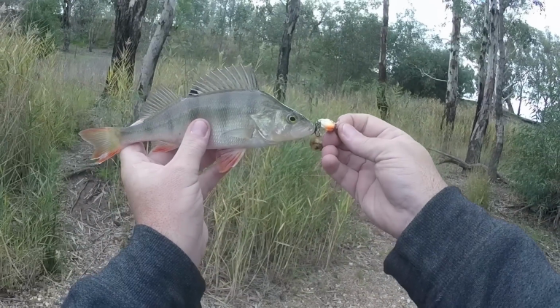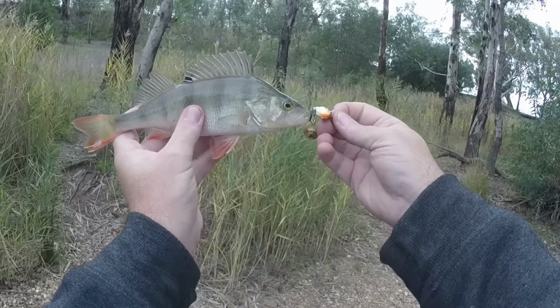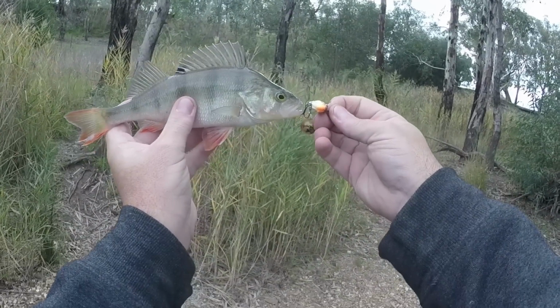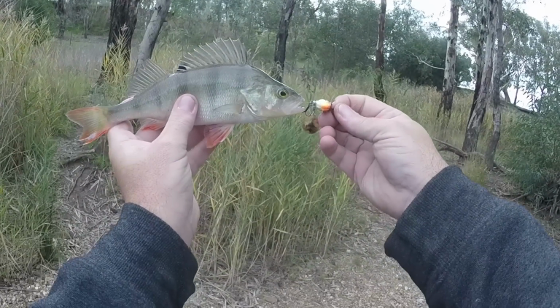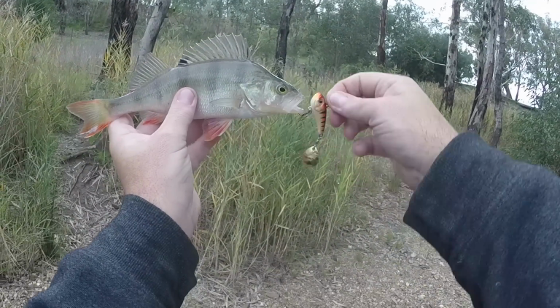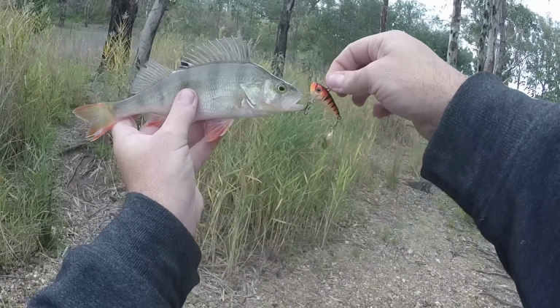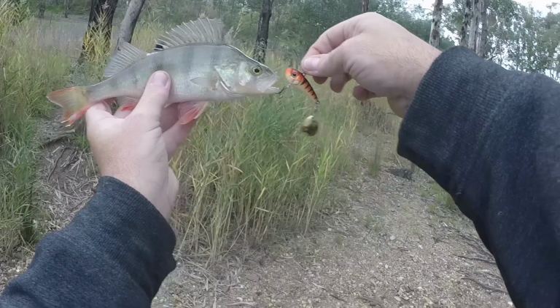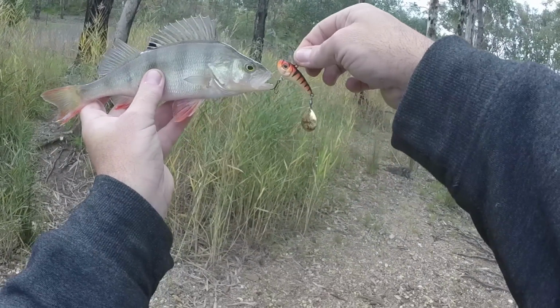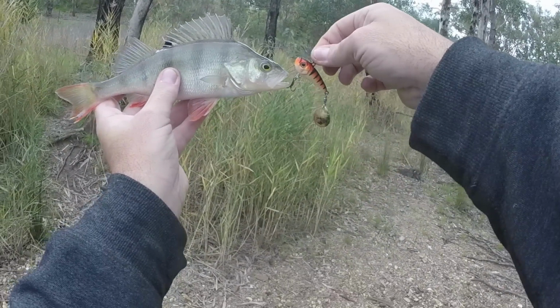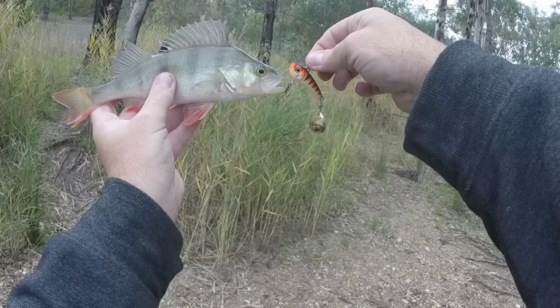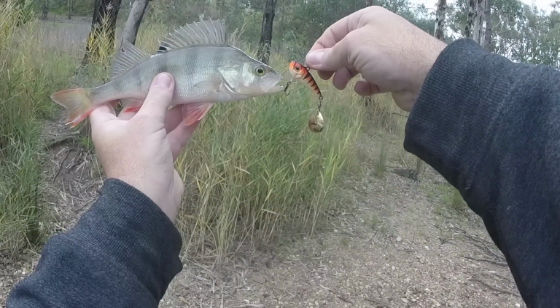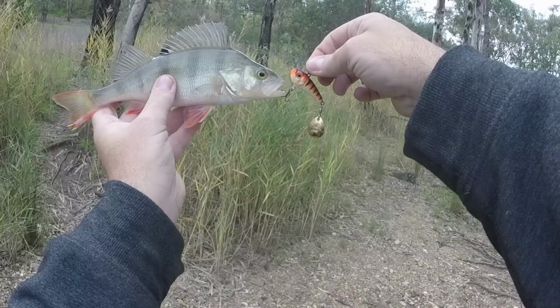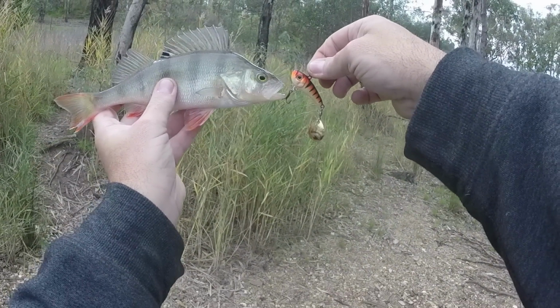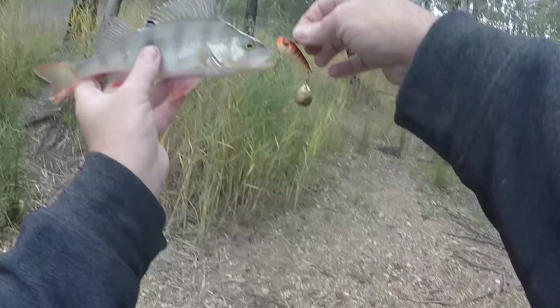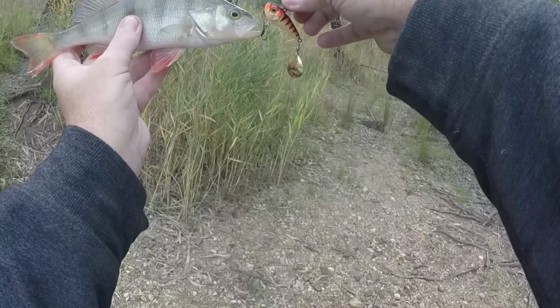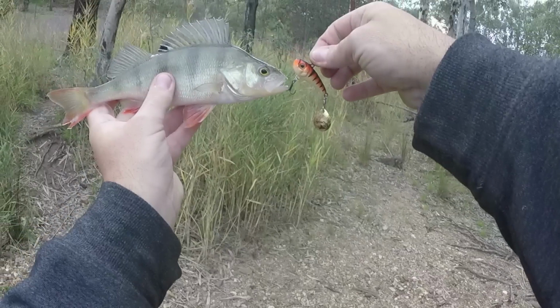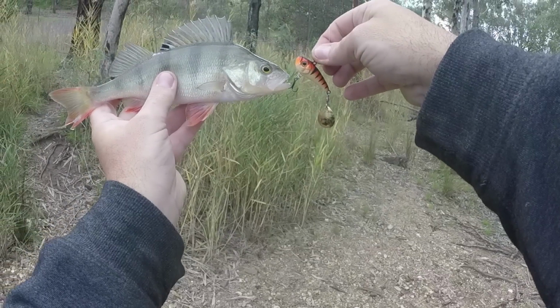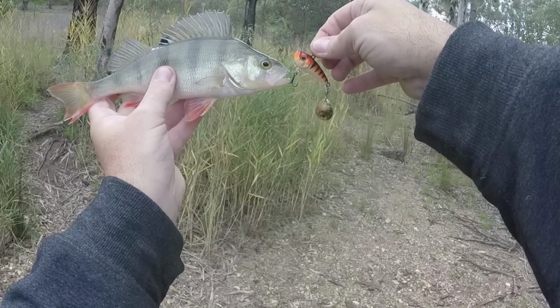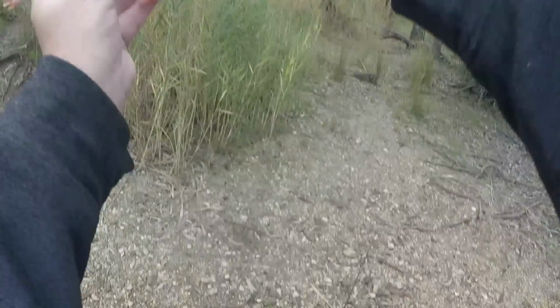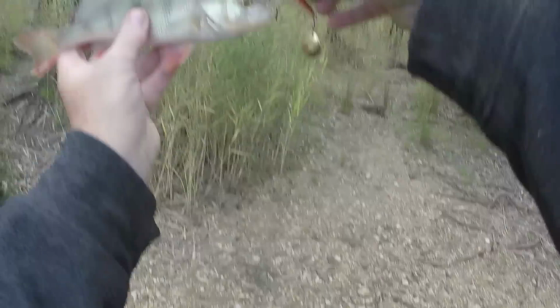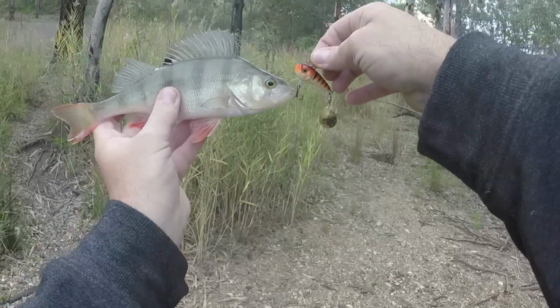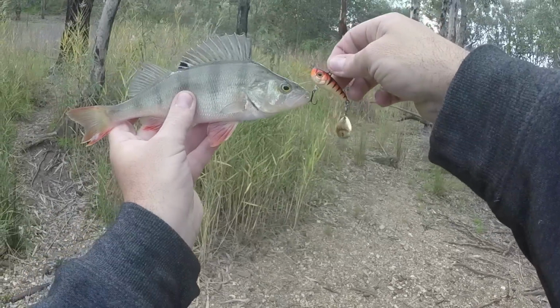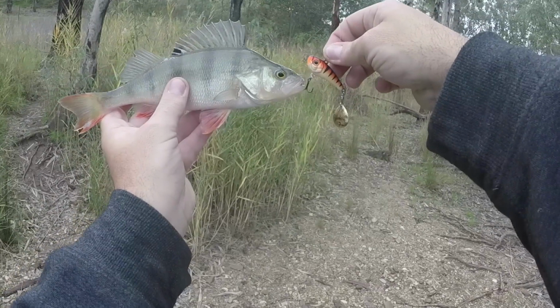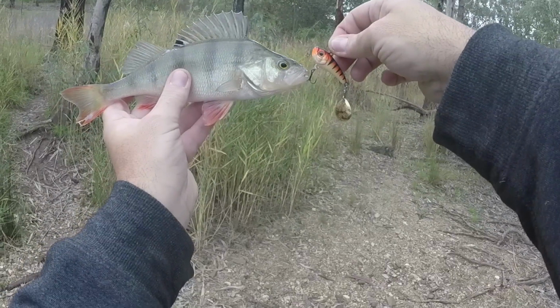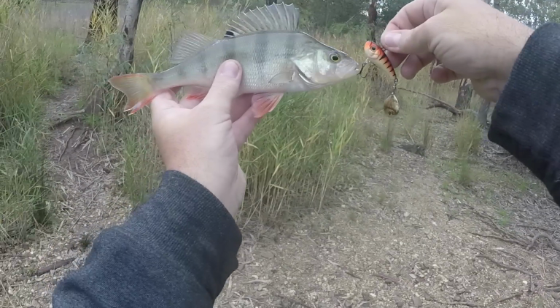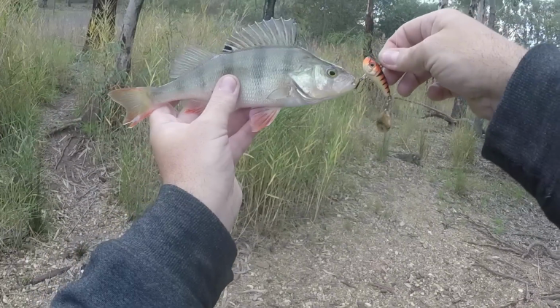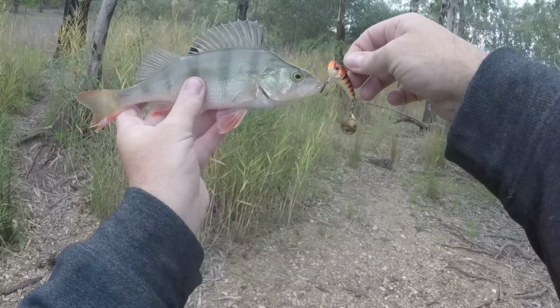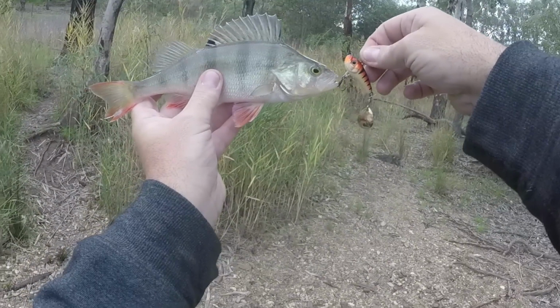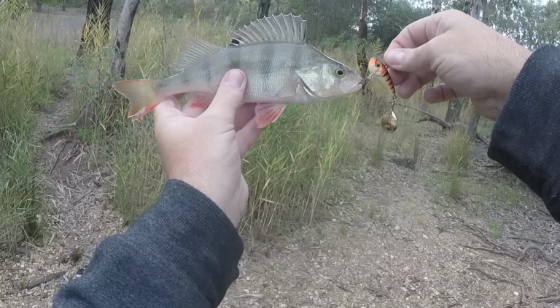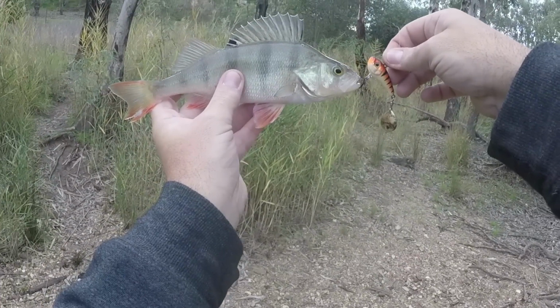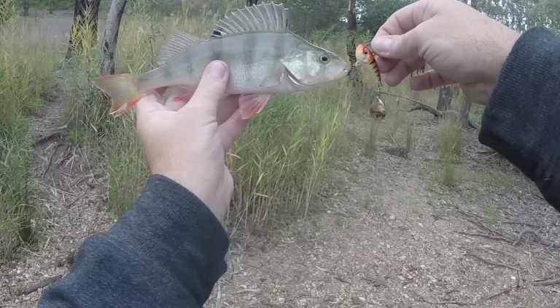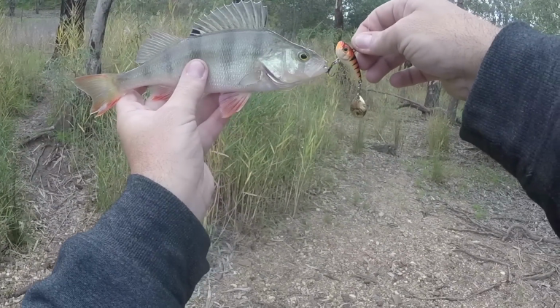That one right there will make a great photo. I might lie him down on this burnt log, get a photo of this one, and then dispatch him ready to take home.